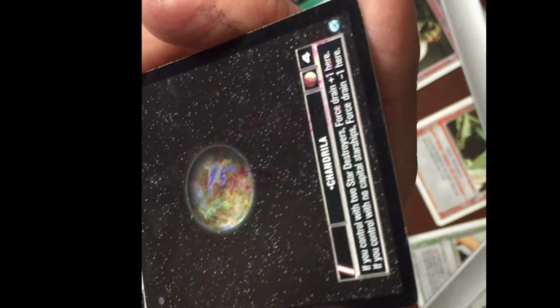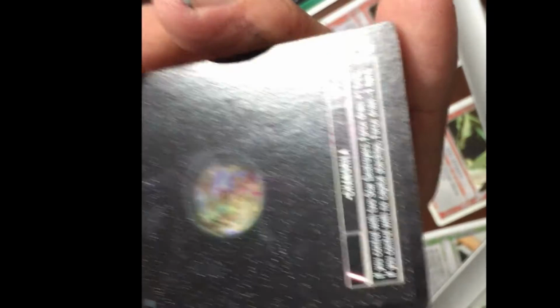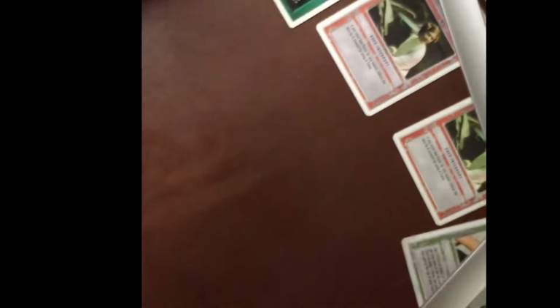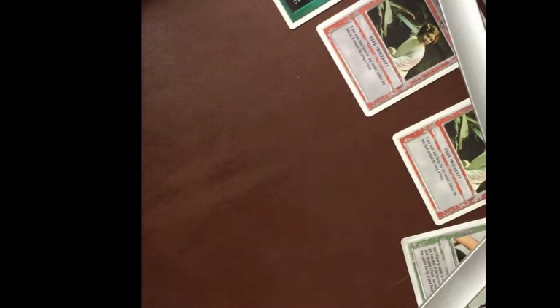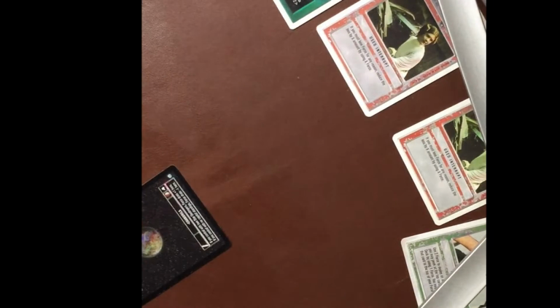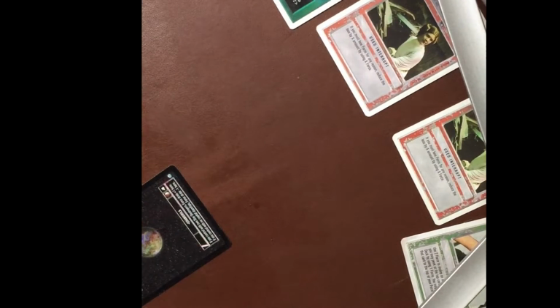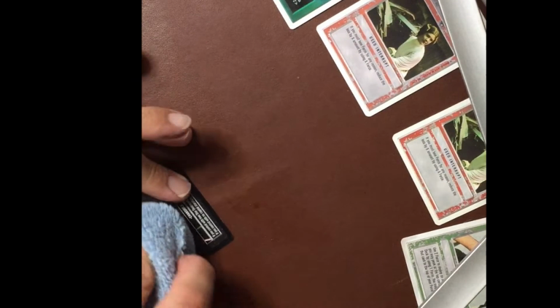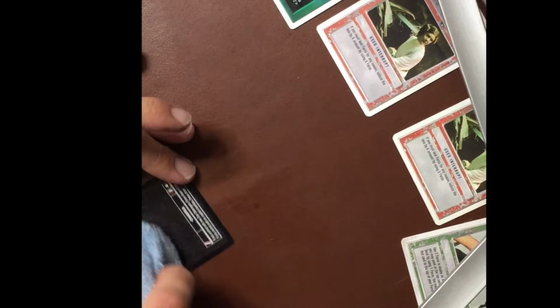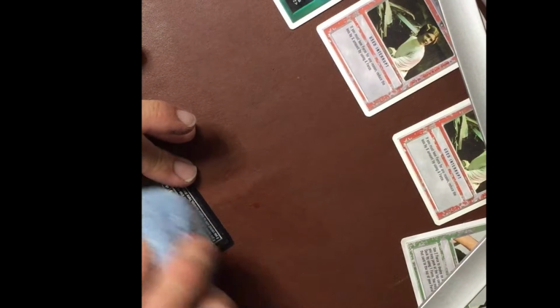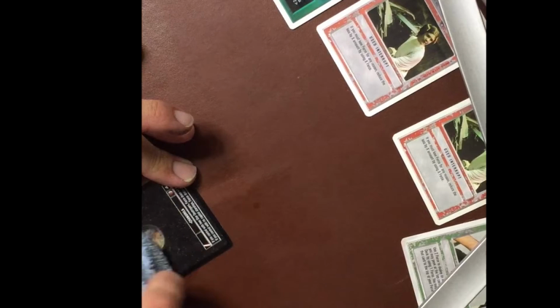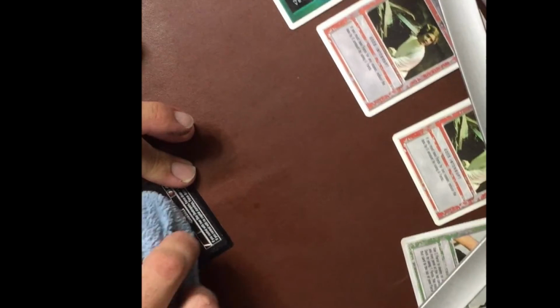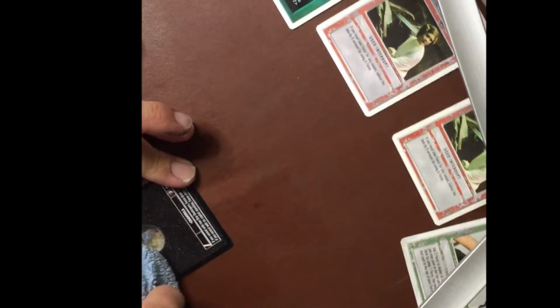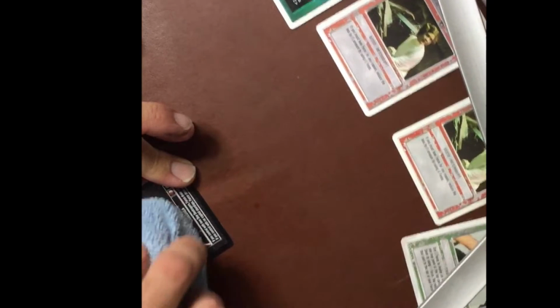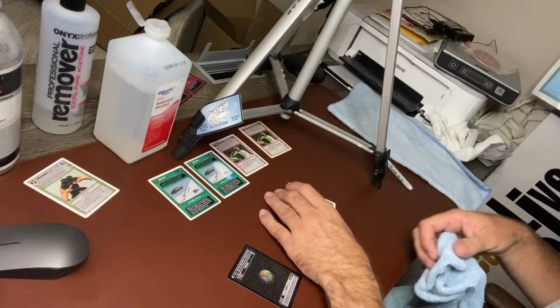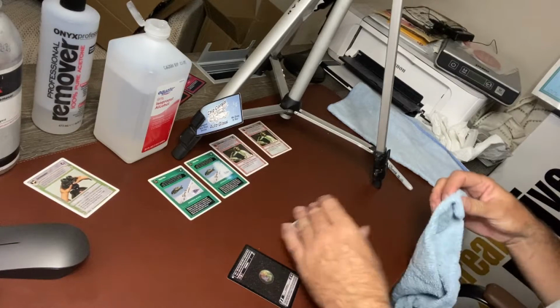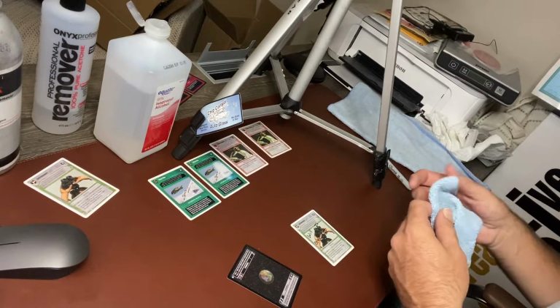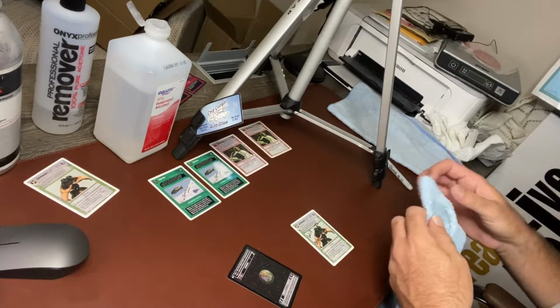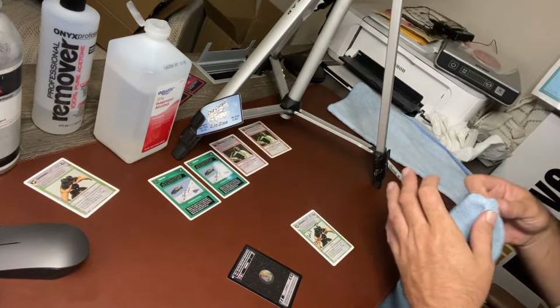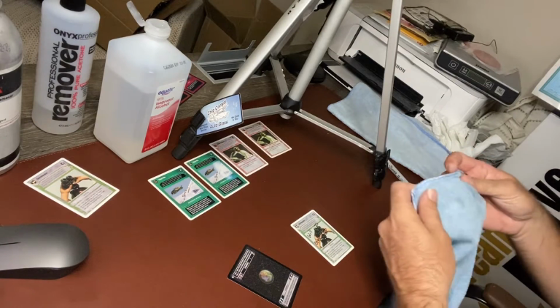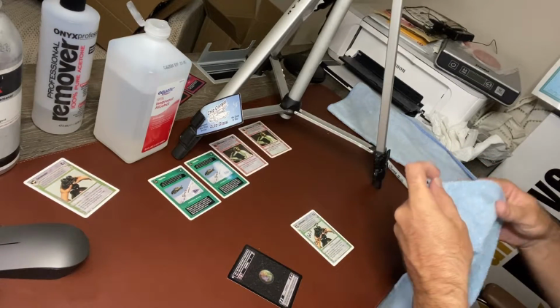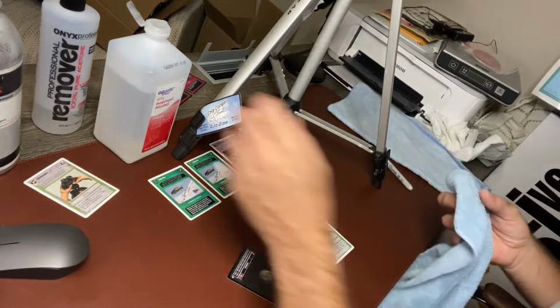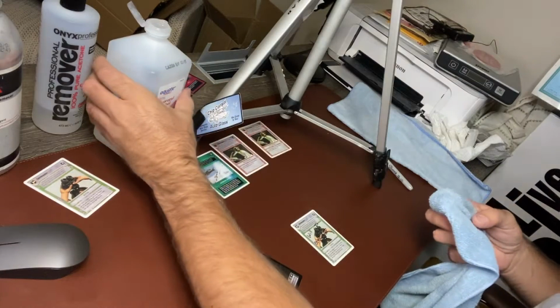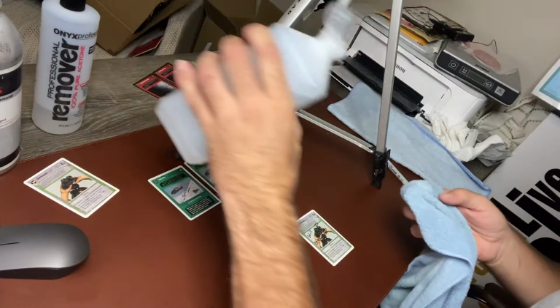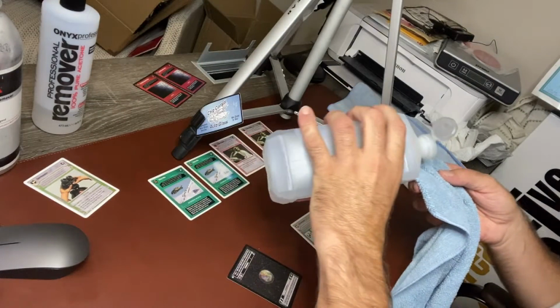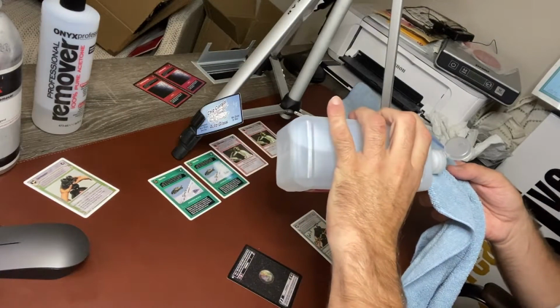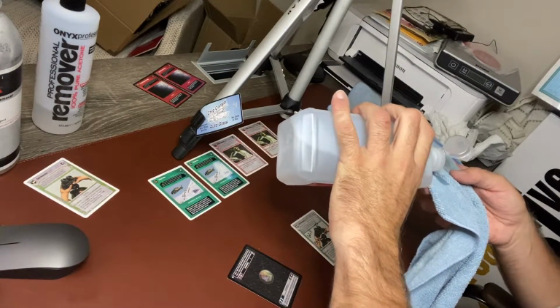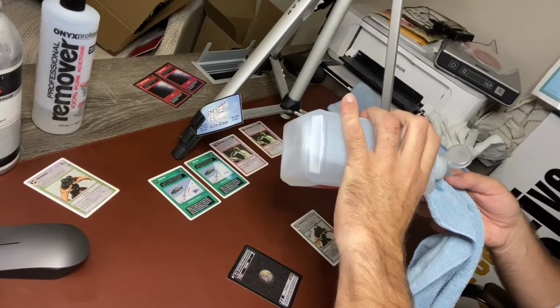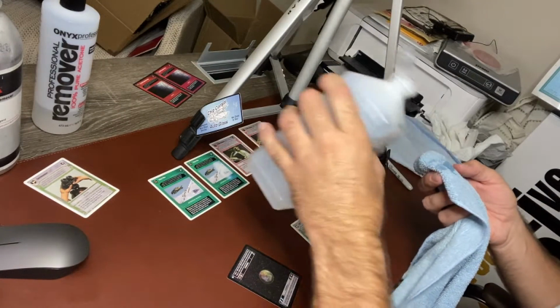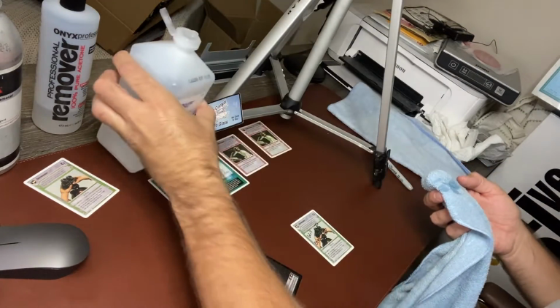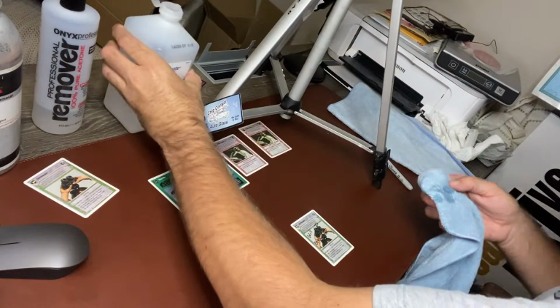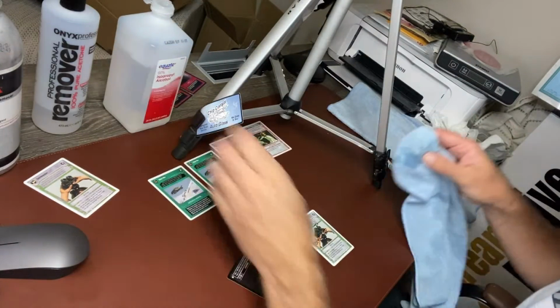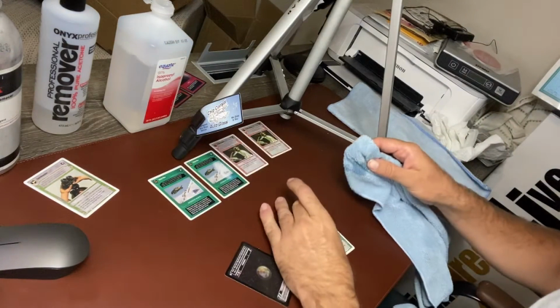We also have the highlighter card, and the rubbing alcohol seemed to work well for it. Really, for all the cards, the rubbing alcohol seemed to work. So if you have a card that has a Sharpie marker on it, it's okay to use rubbing alcohol.